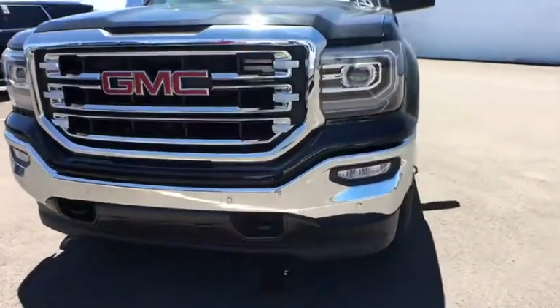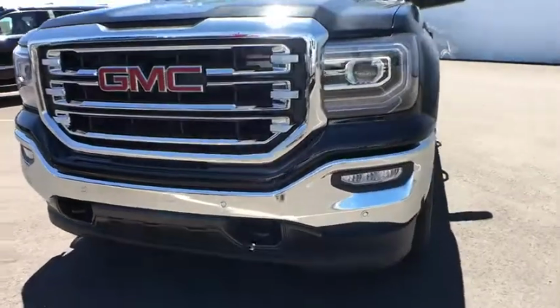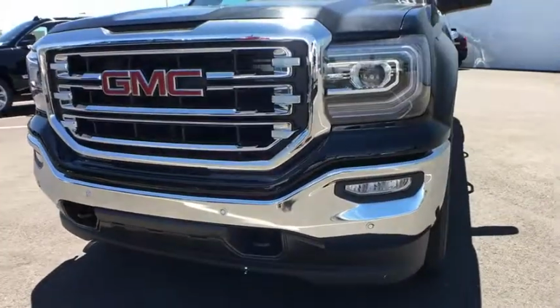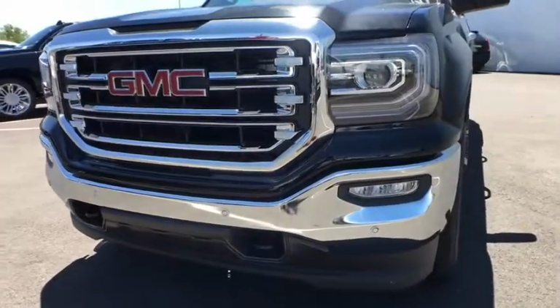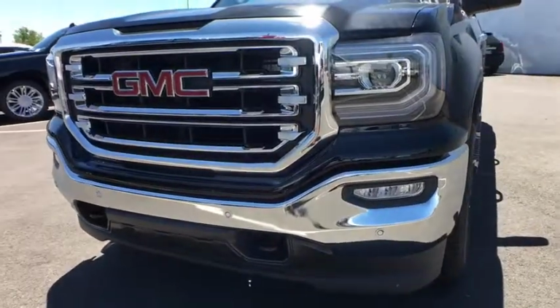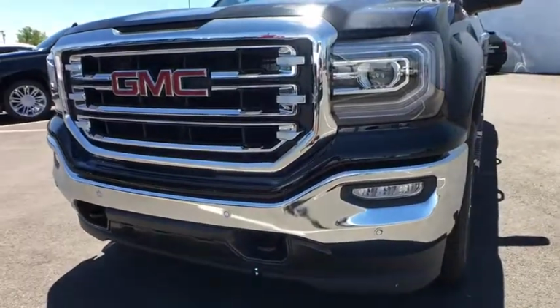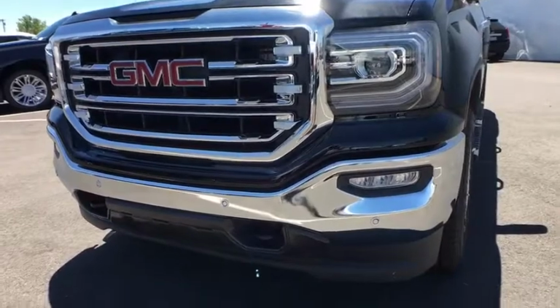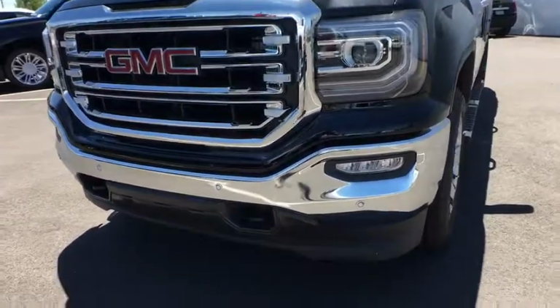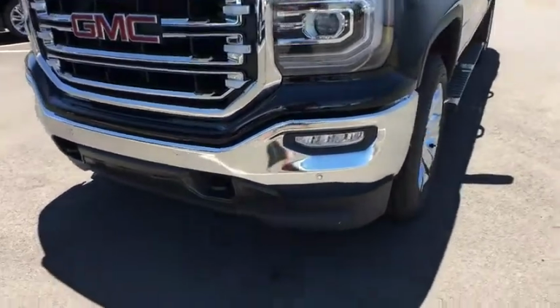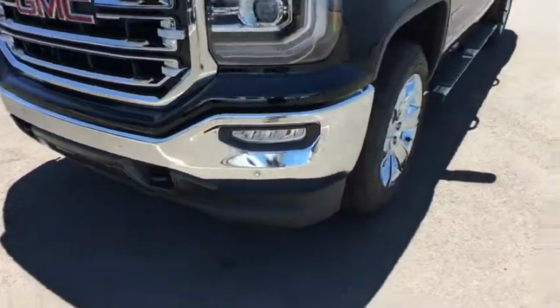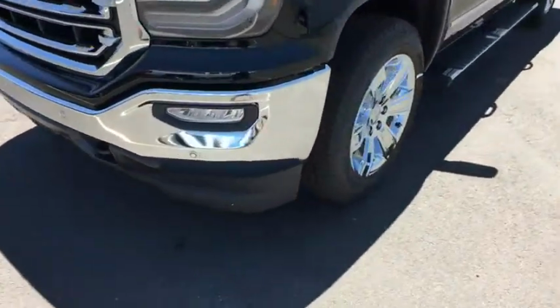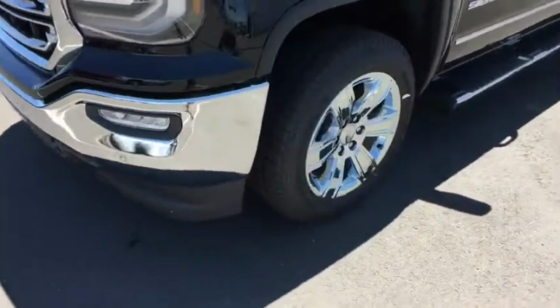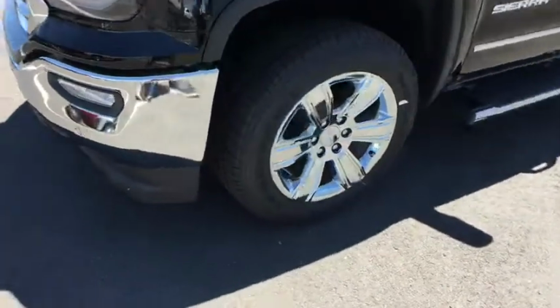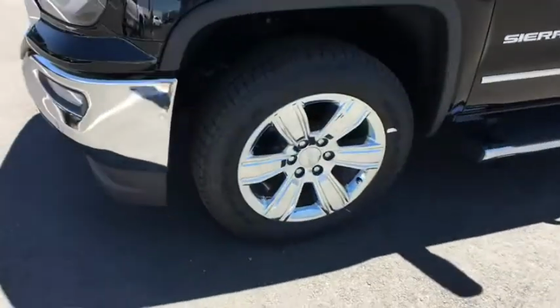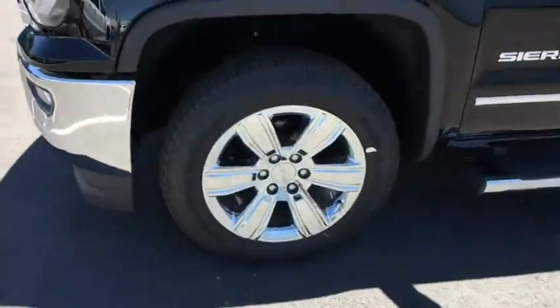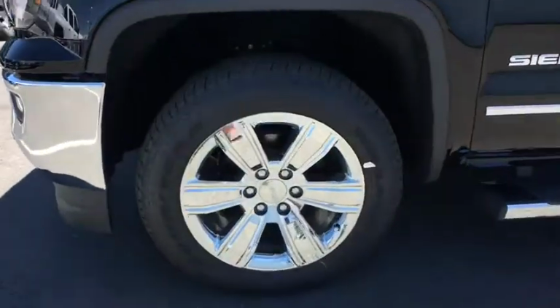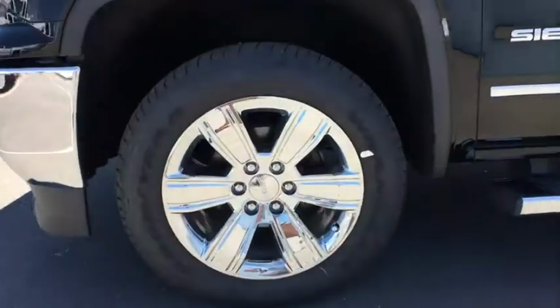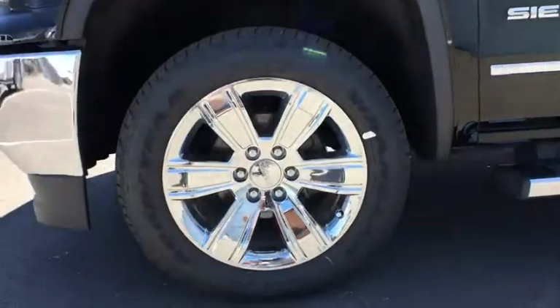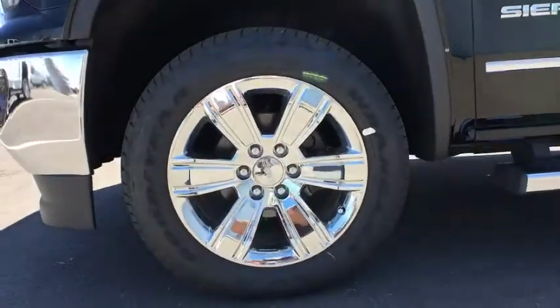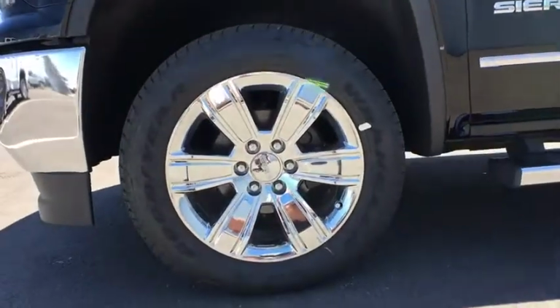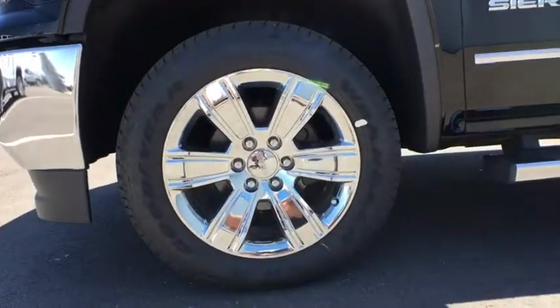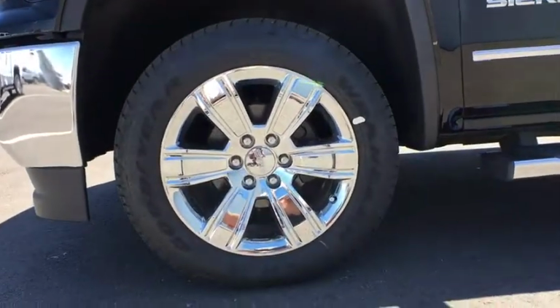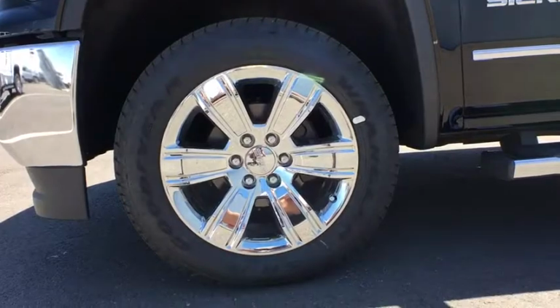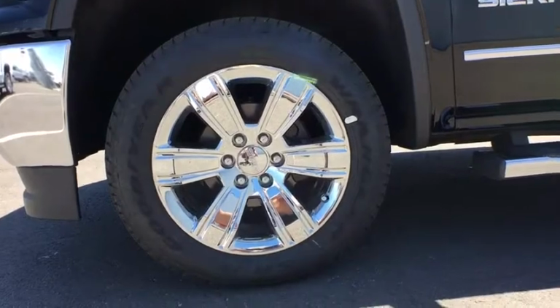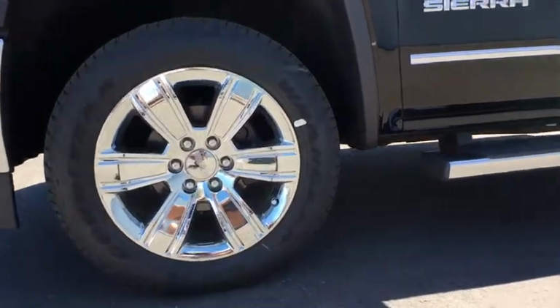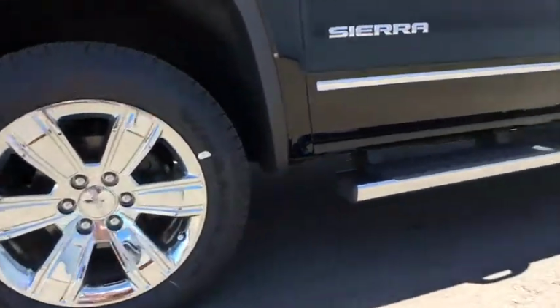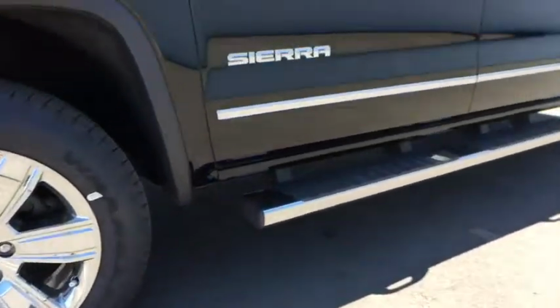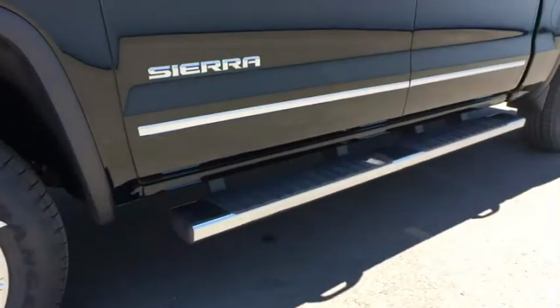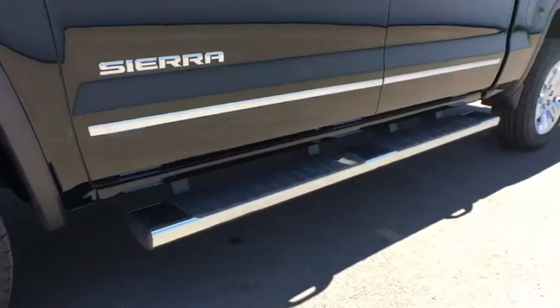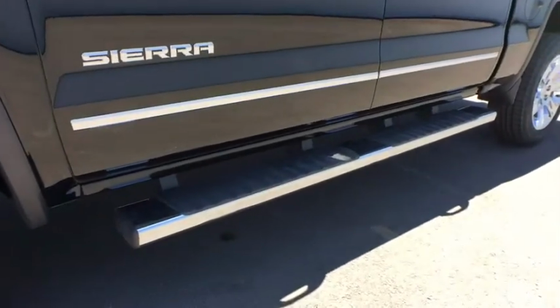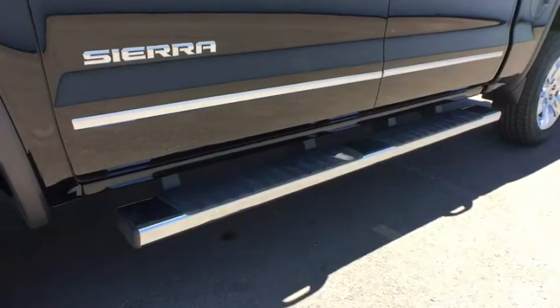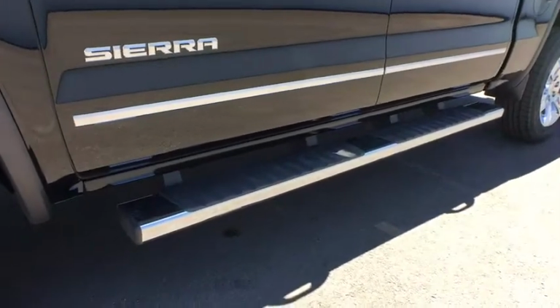Bluetooth, power steering, adjustable steering wheel, four-wheel drive, aluminum wheels, four-wheel disc brakes, cruise control, floor mats, and auto-dimming rear view mirror.